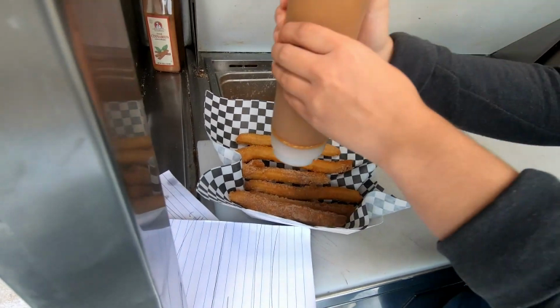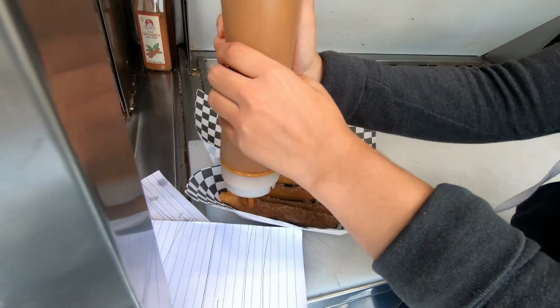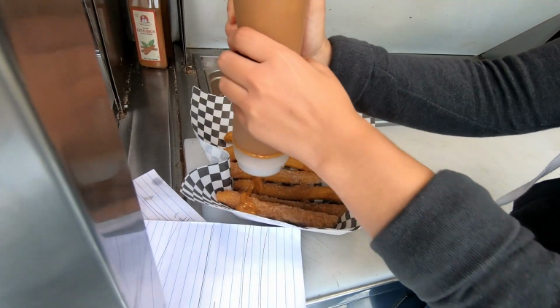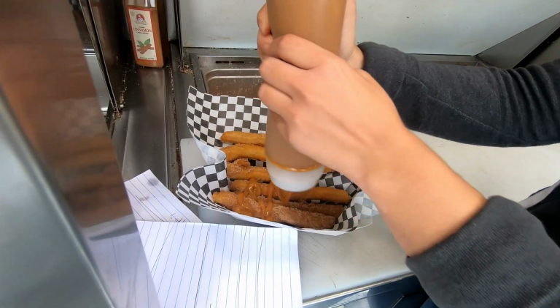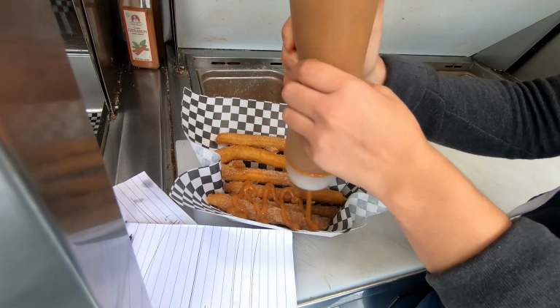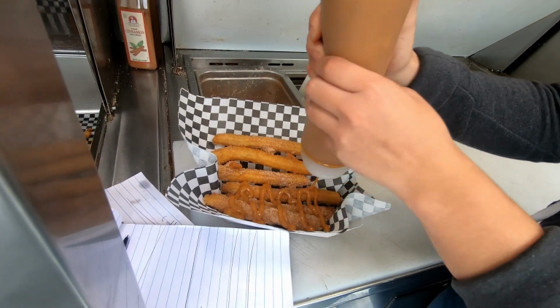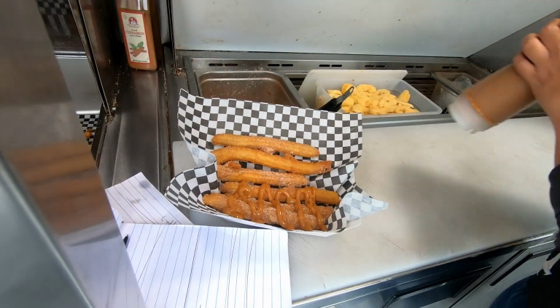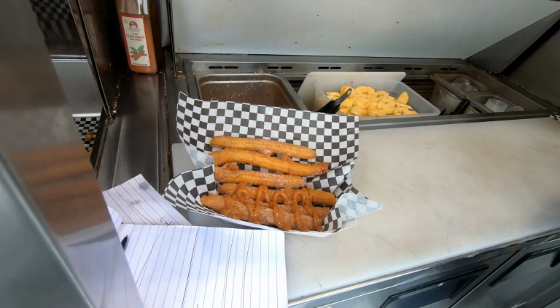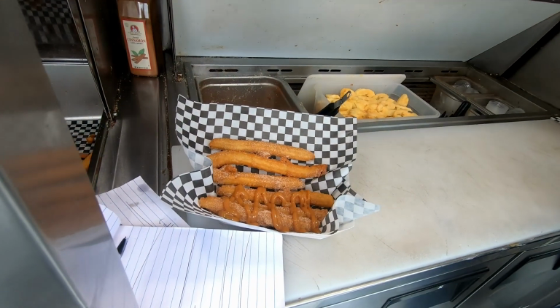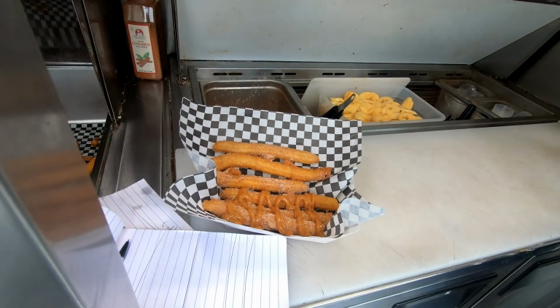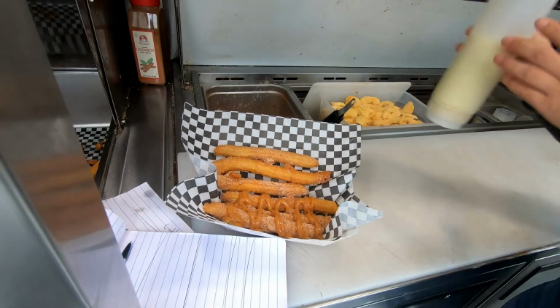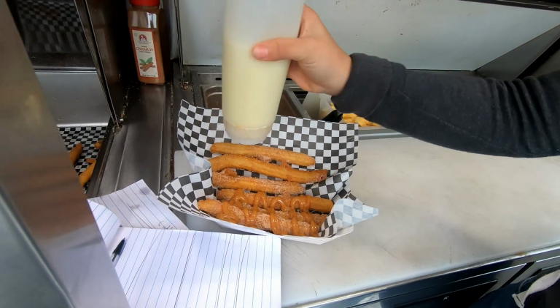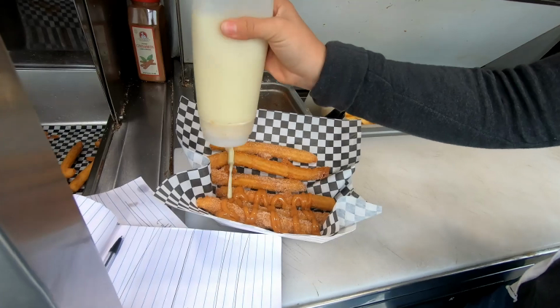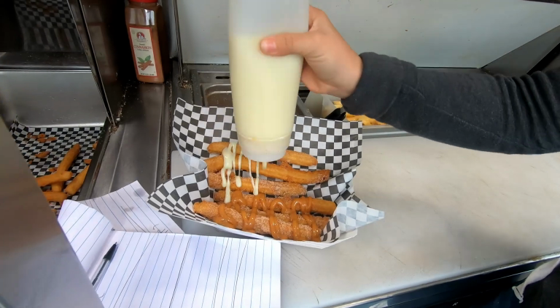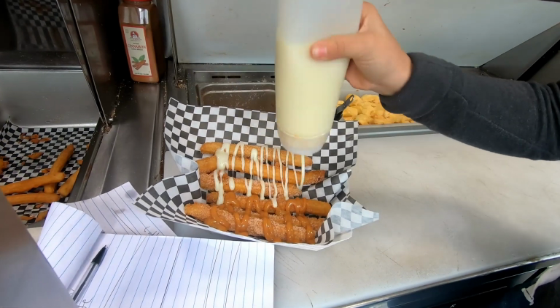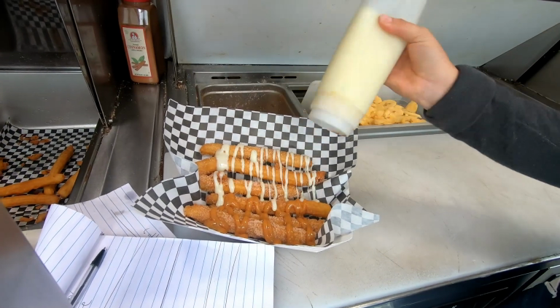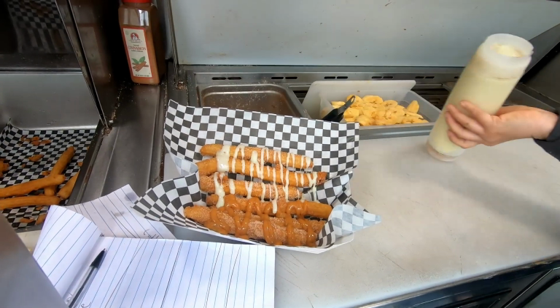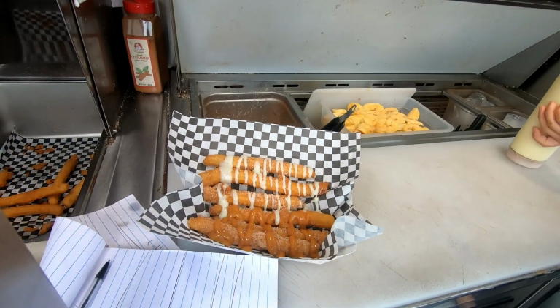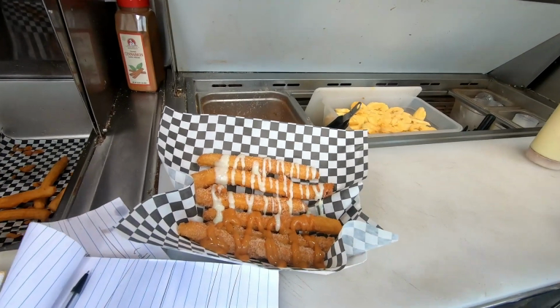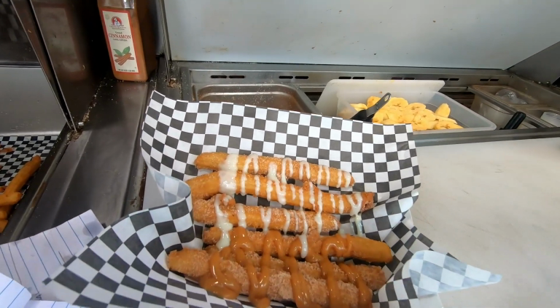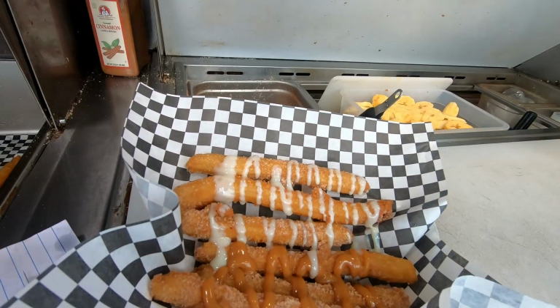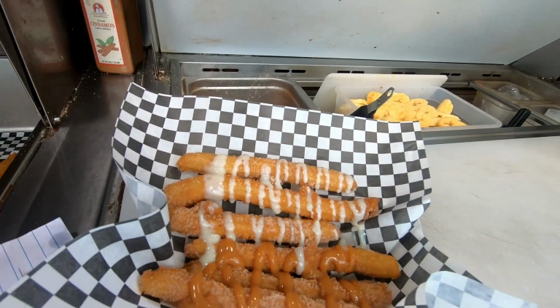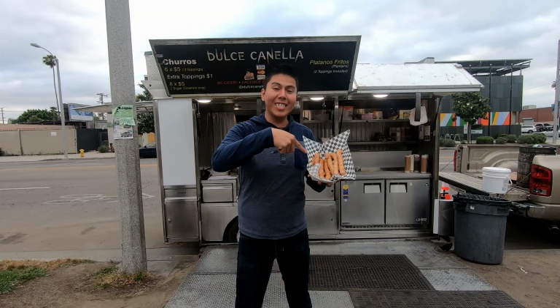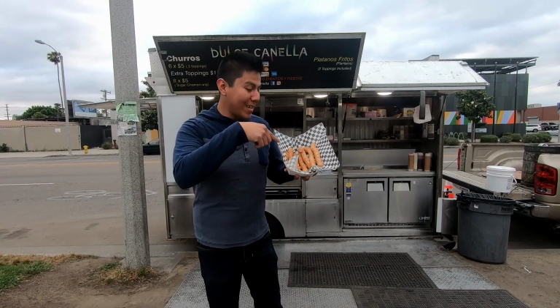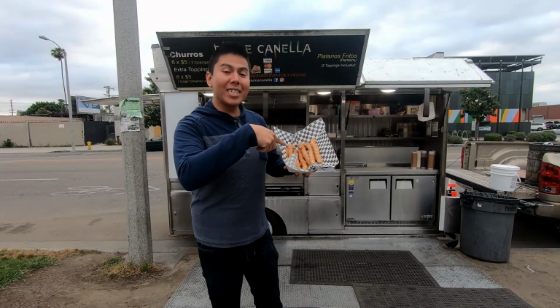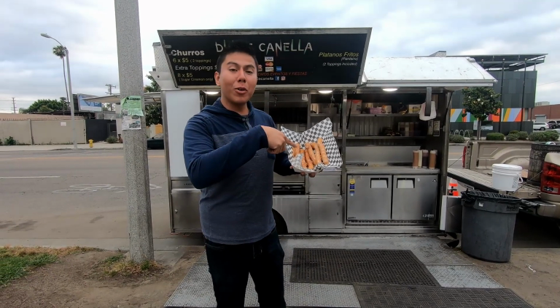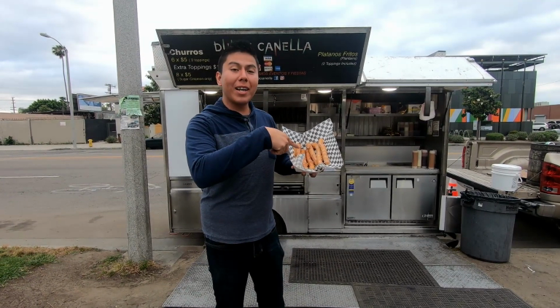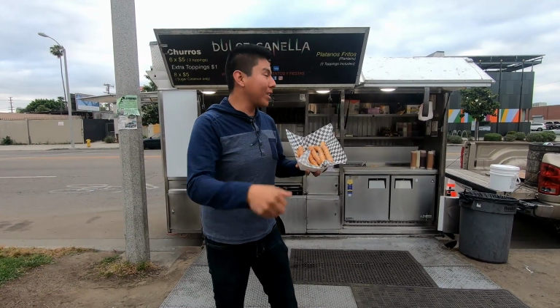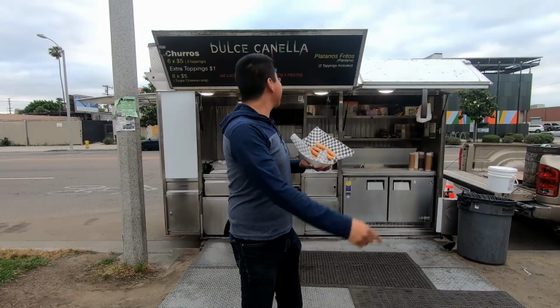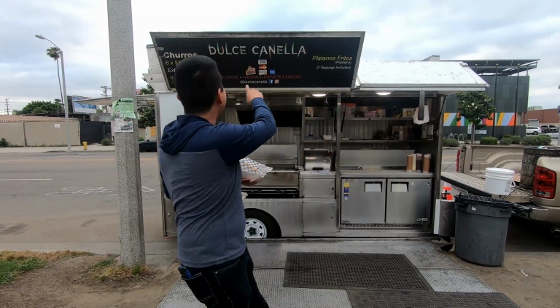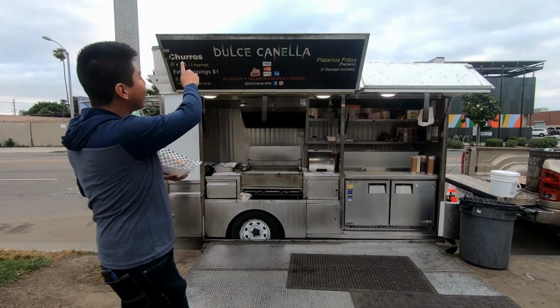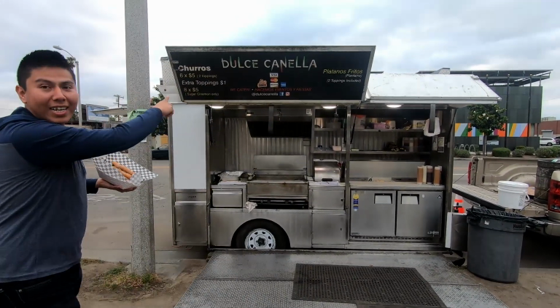I ordered mine with cajeta and lechera and I'm excited to try them. I just ordered them right now, a couple of minutes ago, at Dulce Canela.